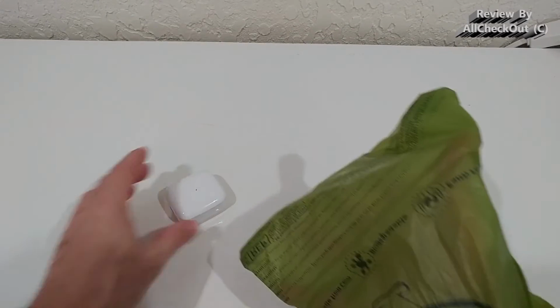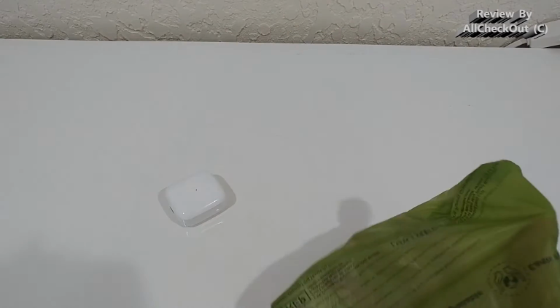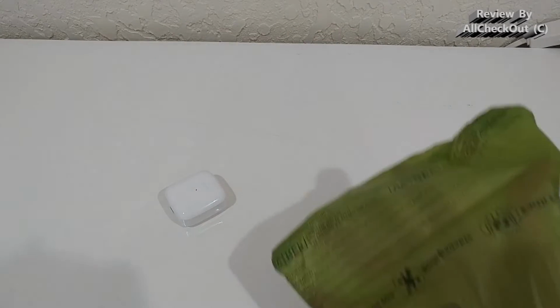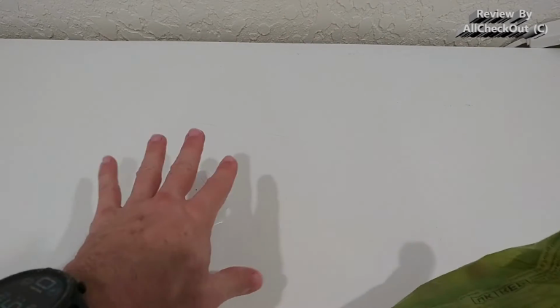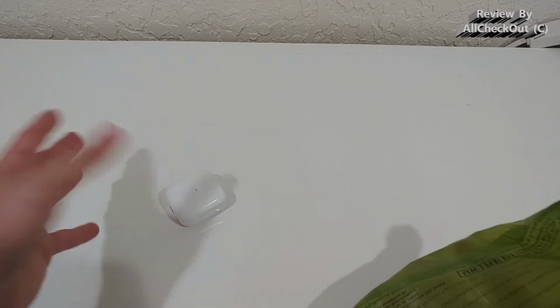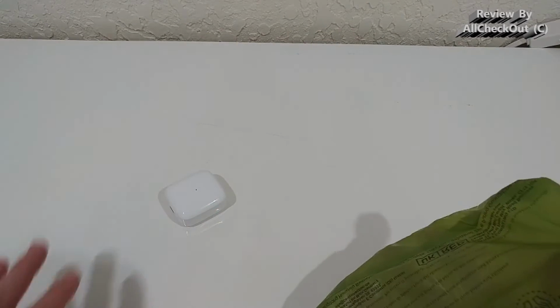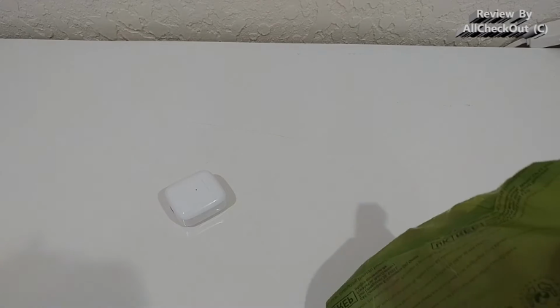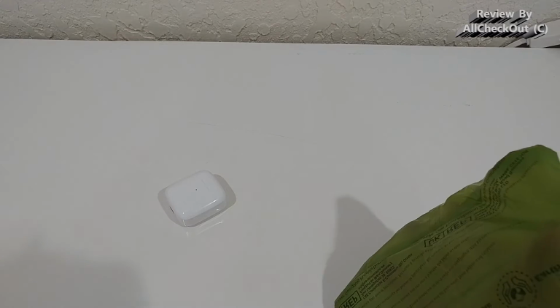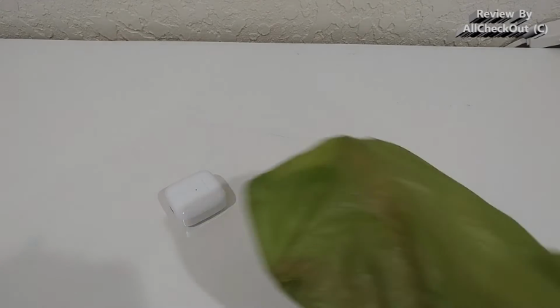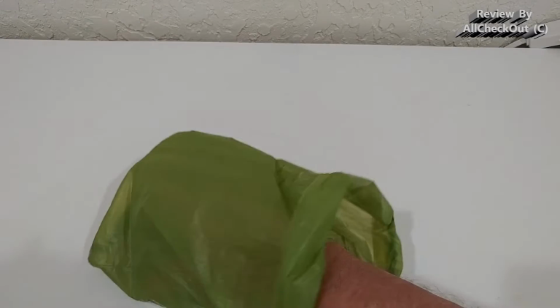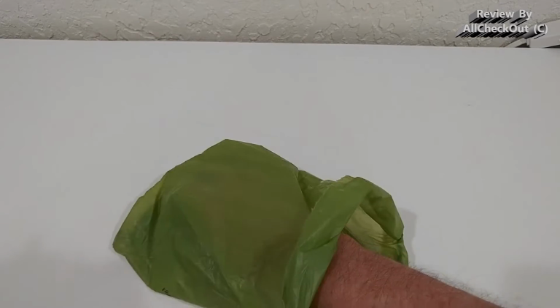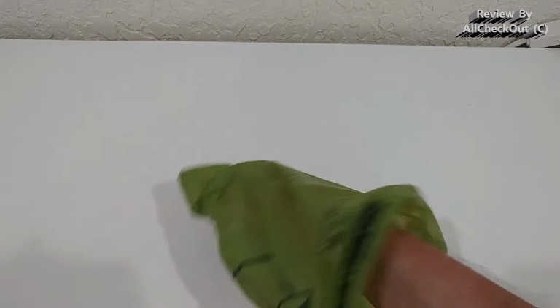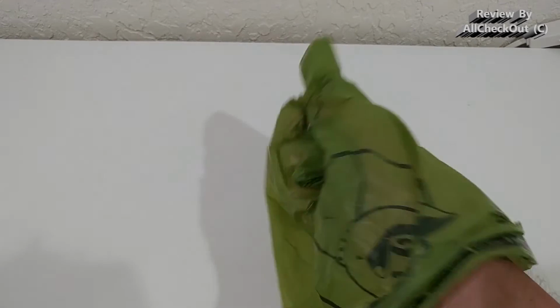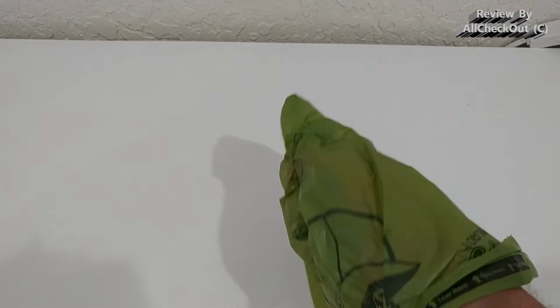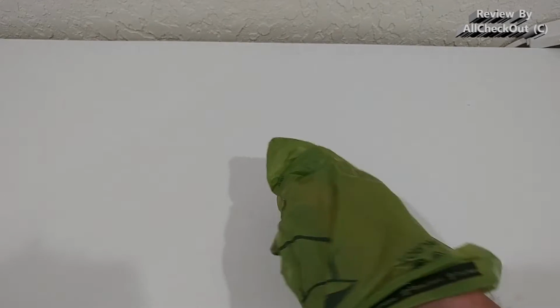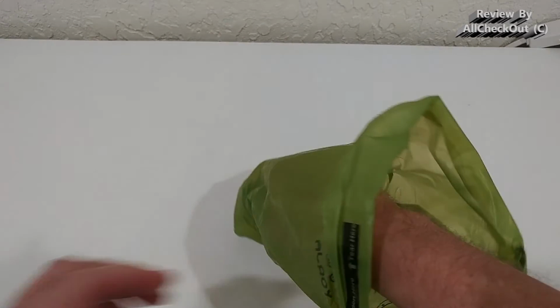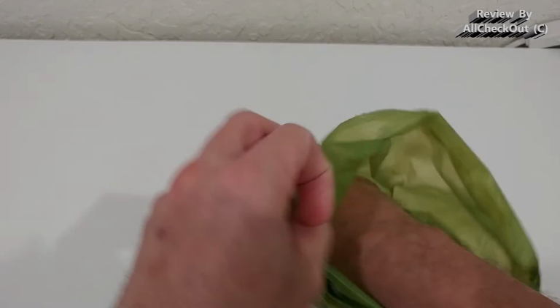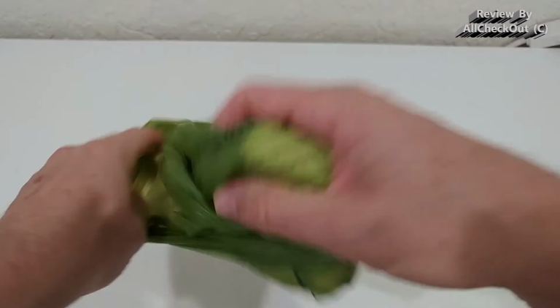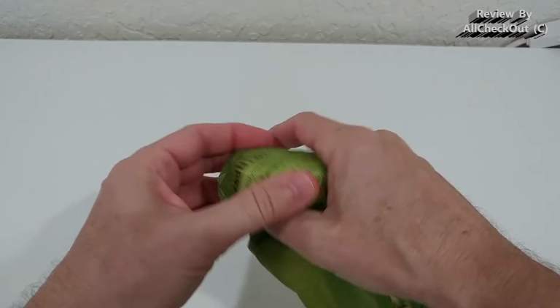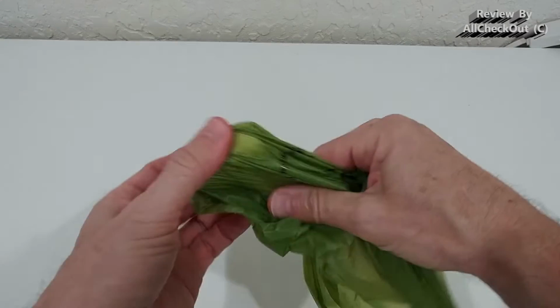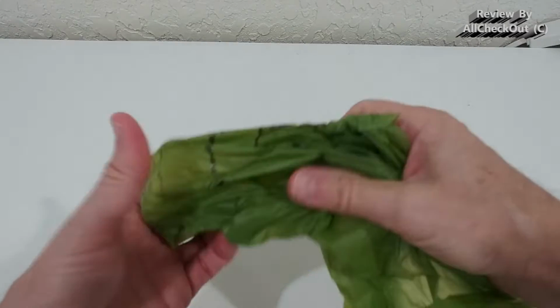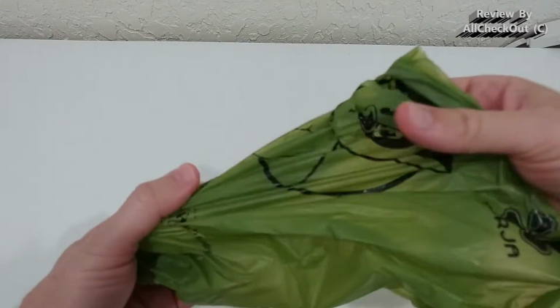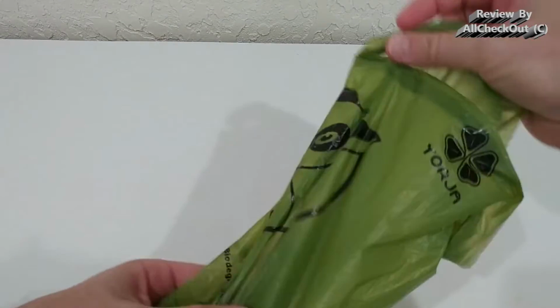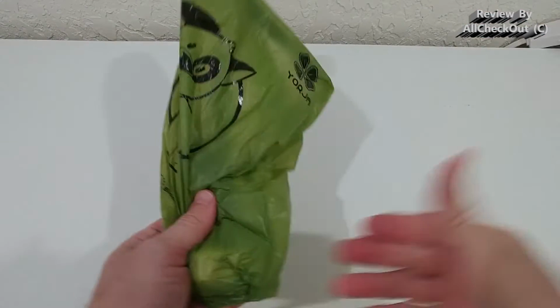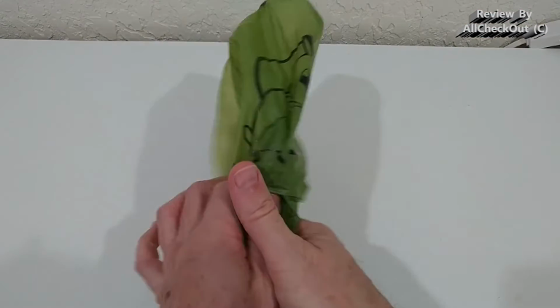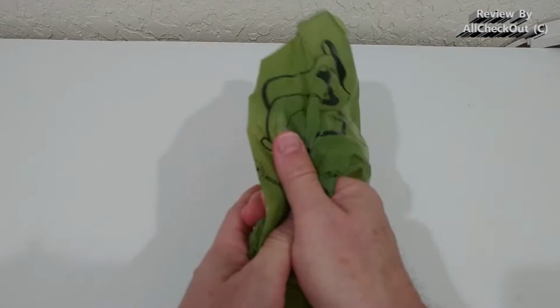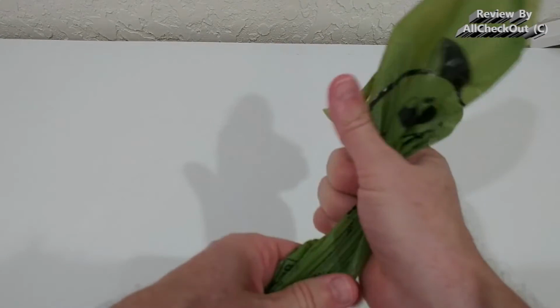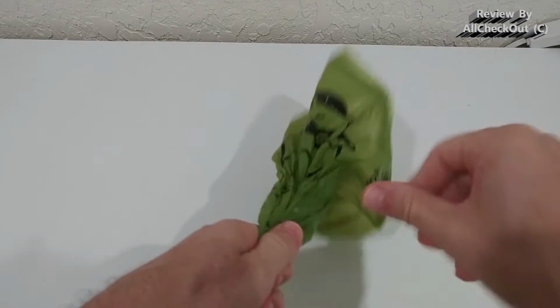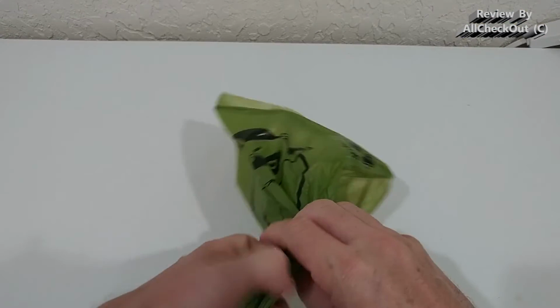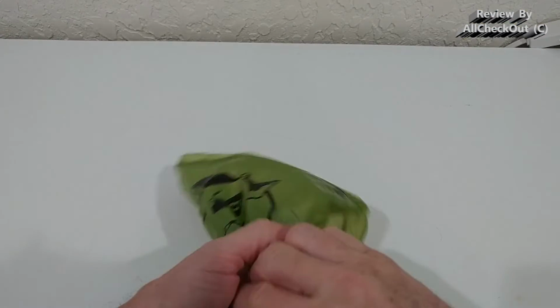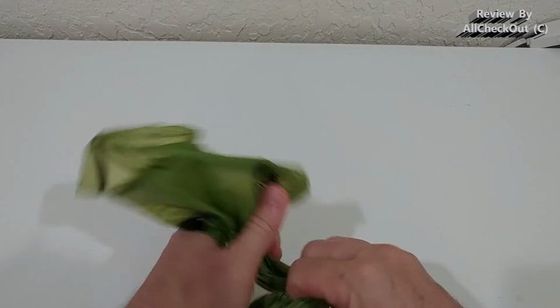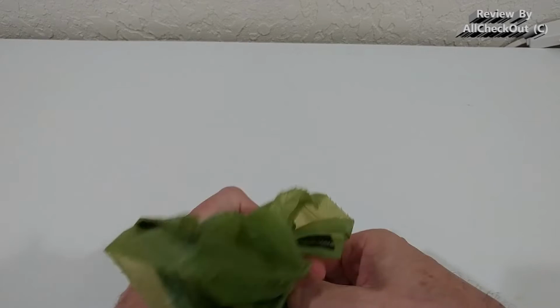How to use it is not a big secret — we use it almost like a glove. Let's say we have something here, like a dog remainder, and we grab it like this. Of course it depends a little bit on the size, then we turn it to the other side and close it.